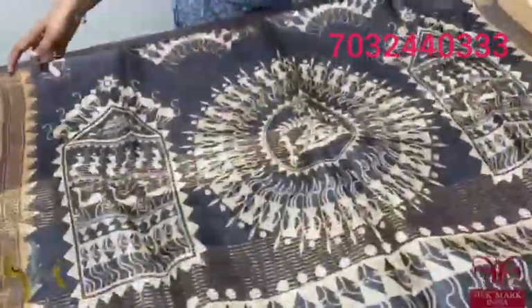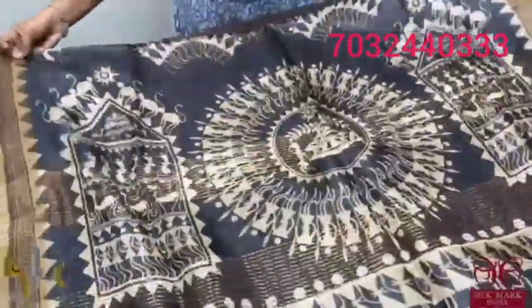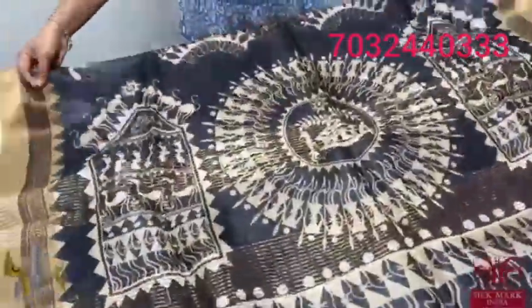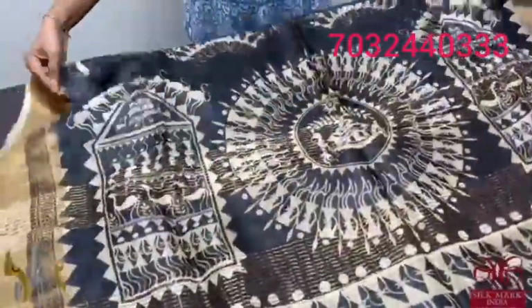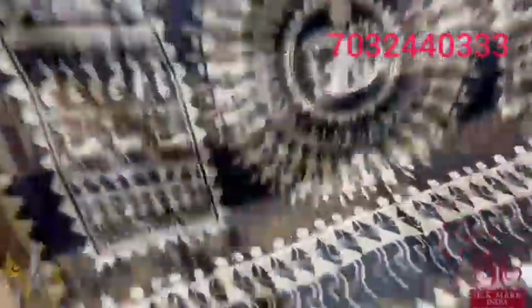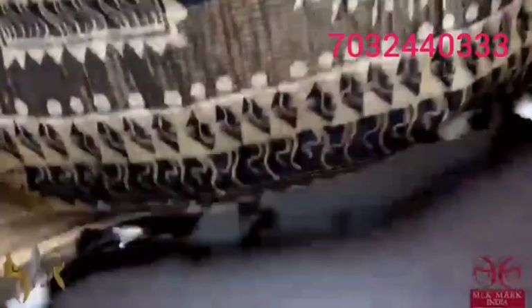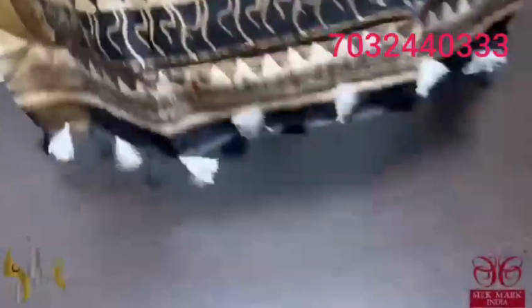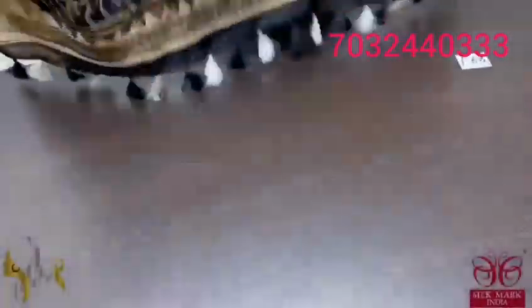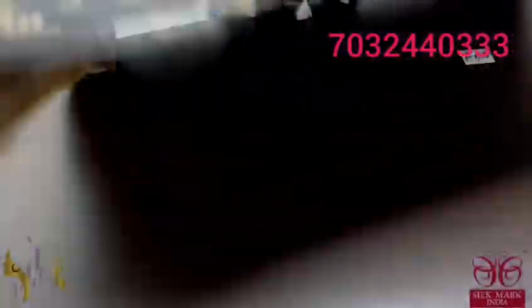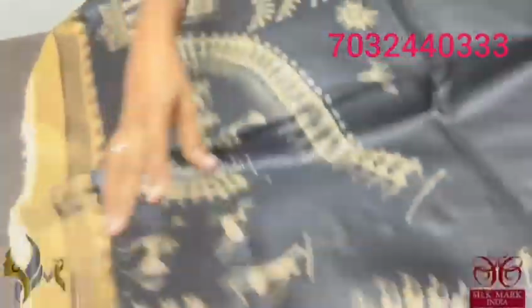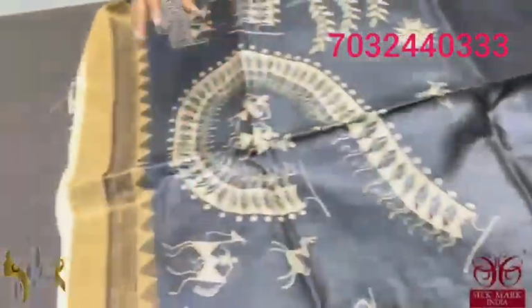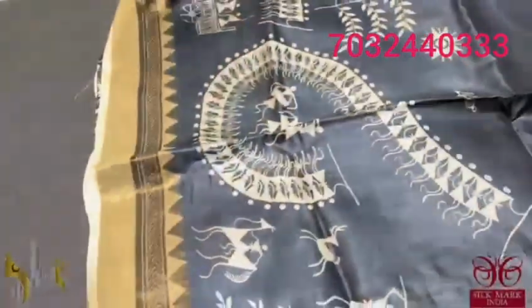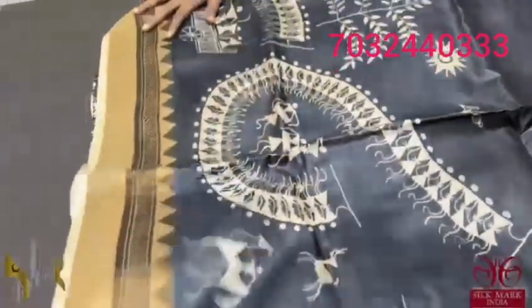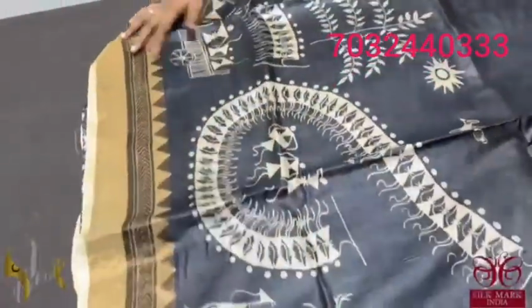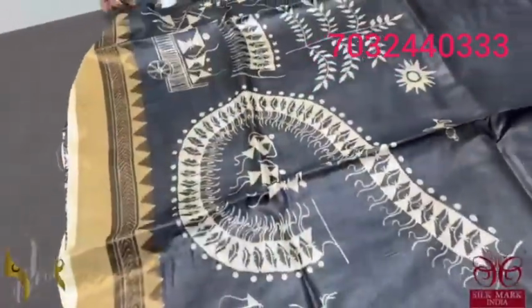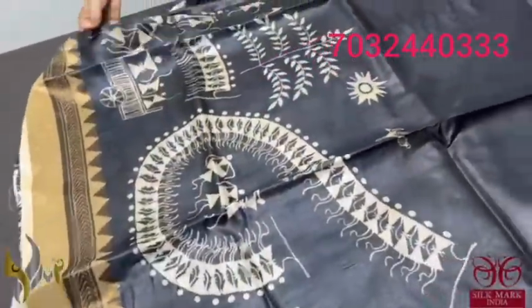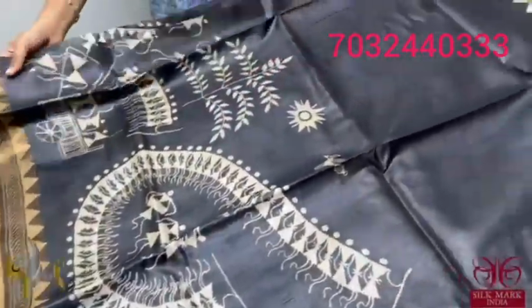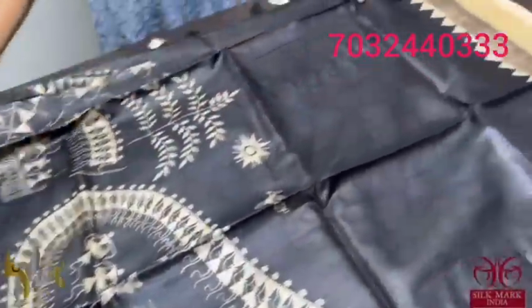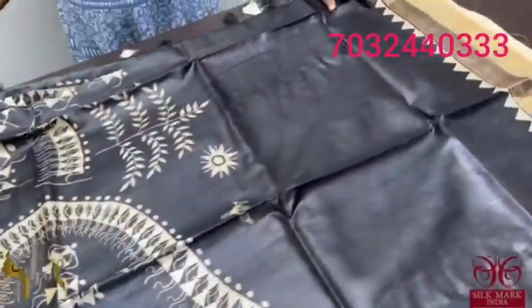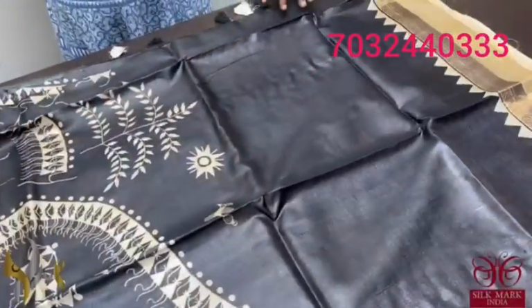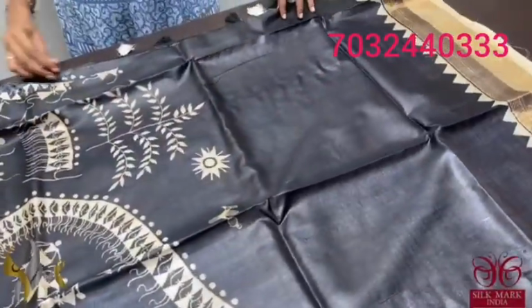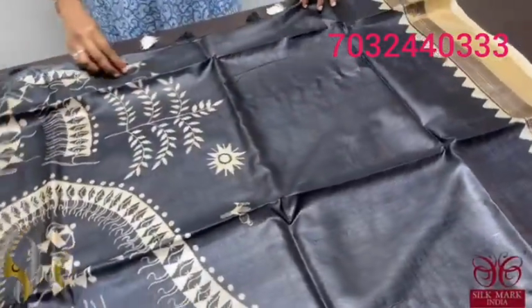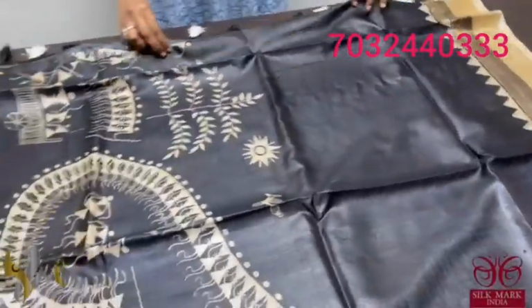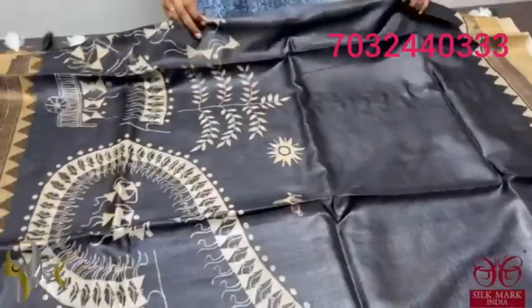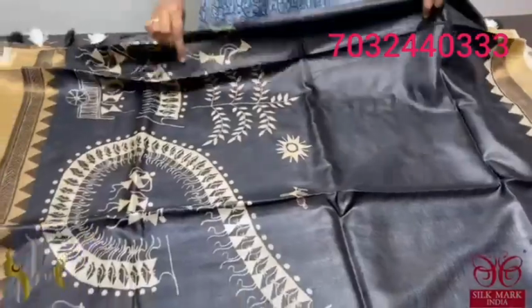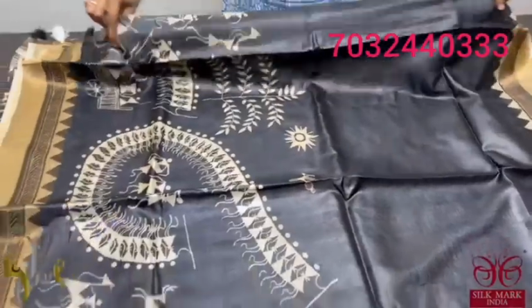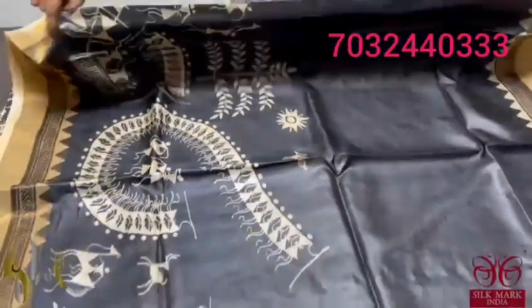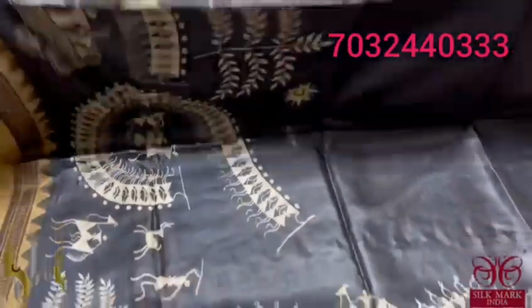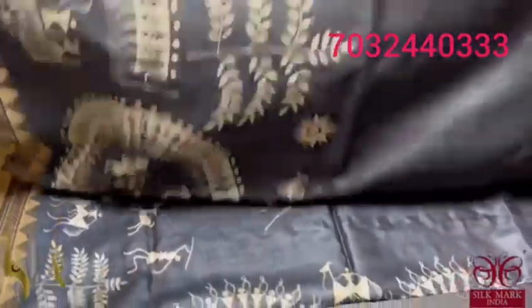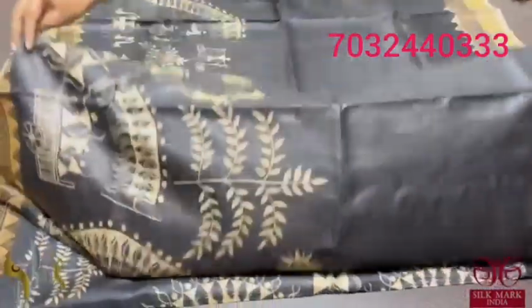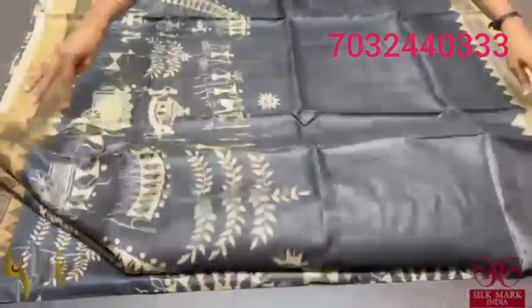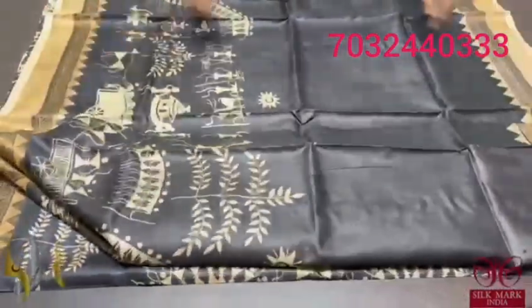All over the saree, we have a temple border and also the beautiful design in the lower half alone. Excellent black and white saree and it comes with authentic silk mark.